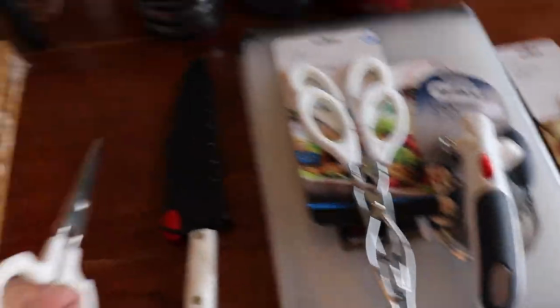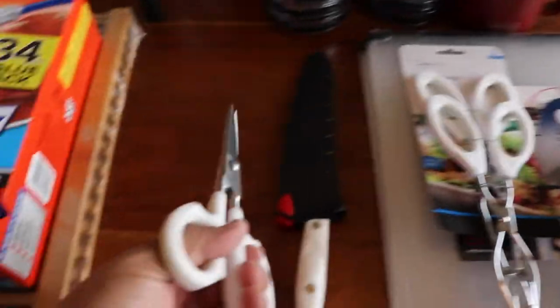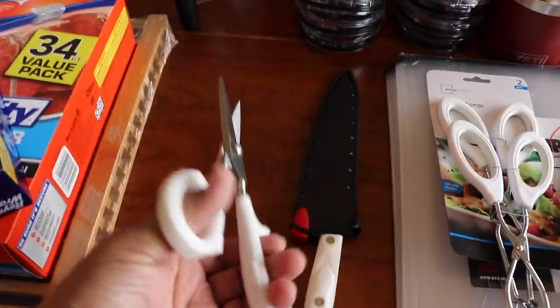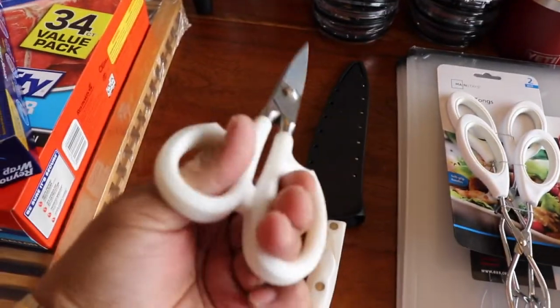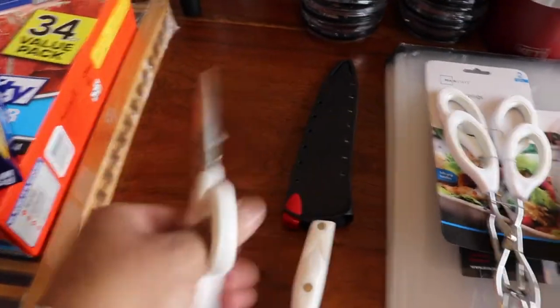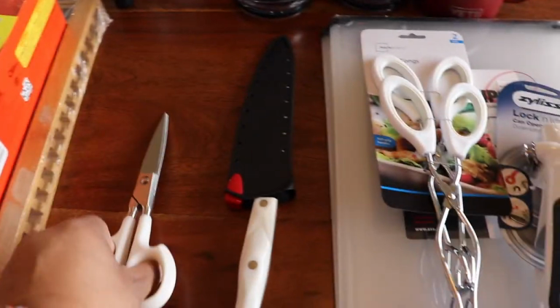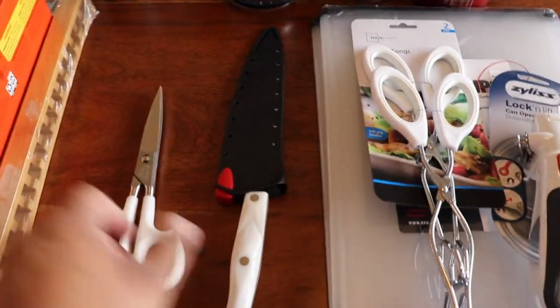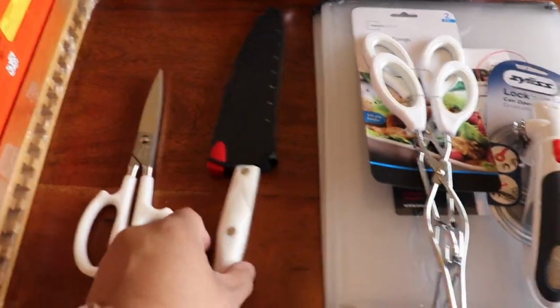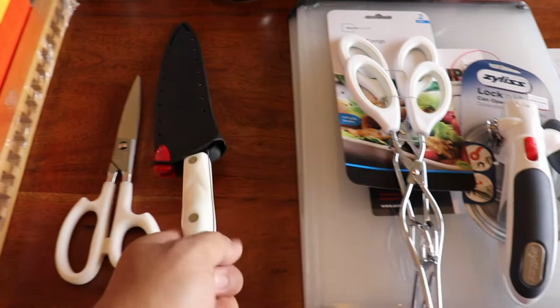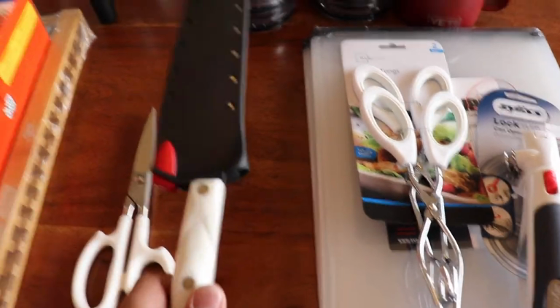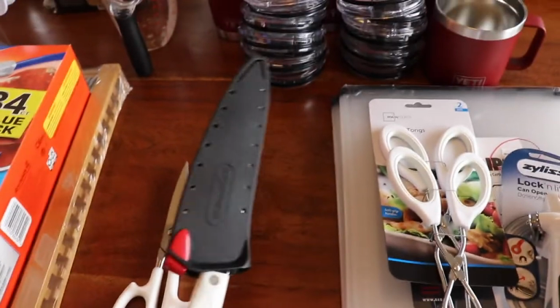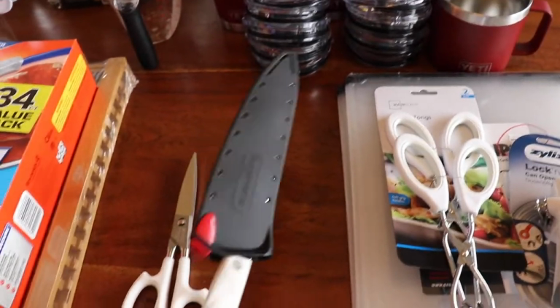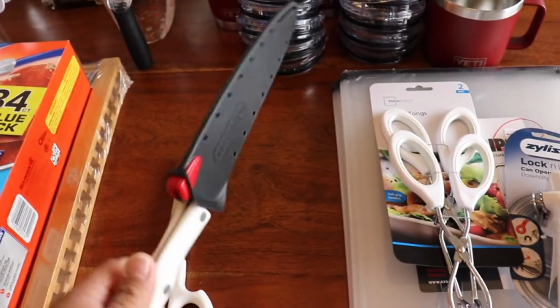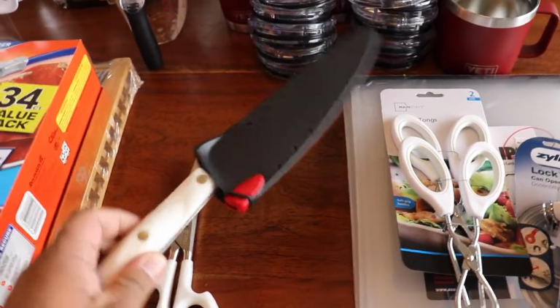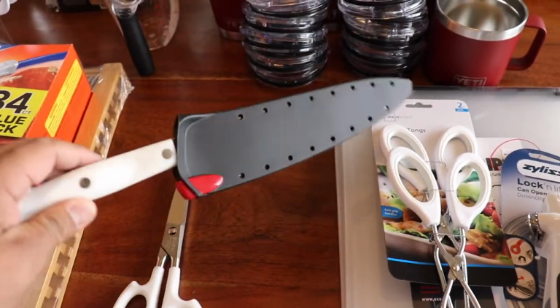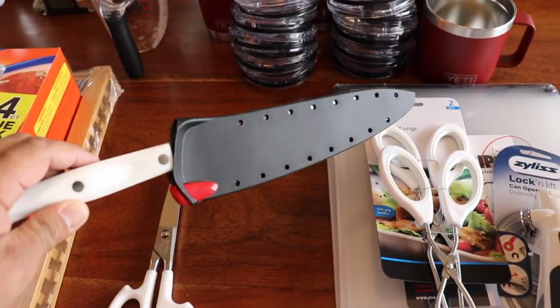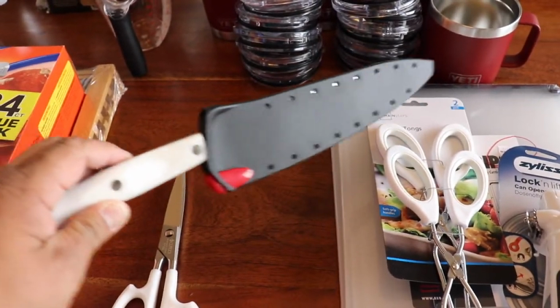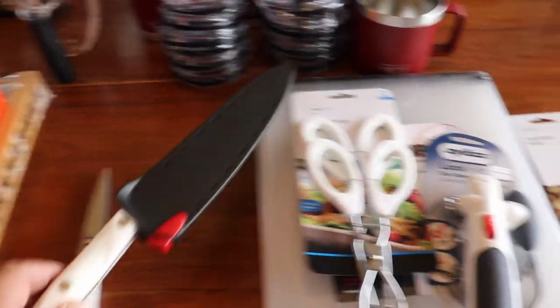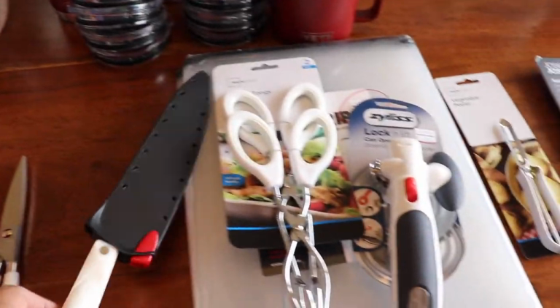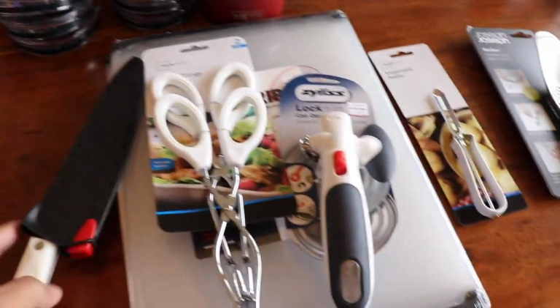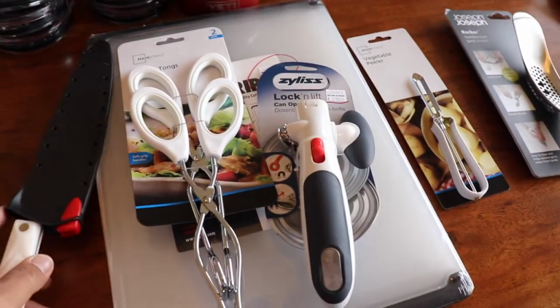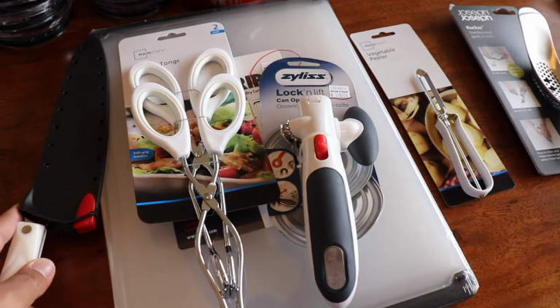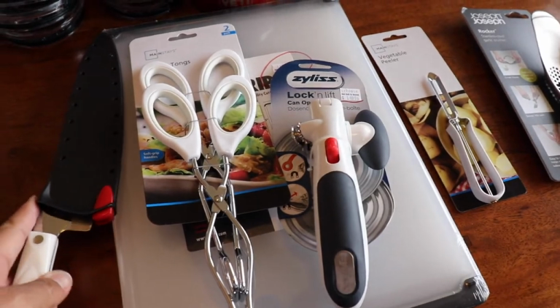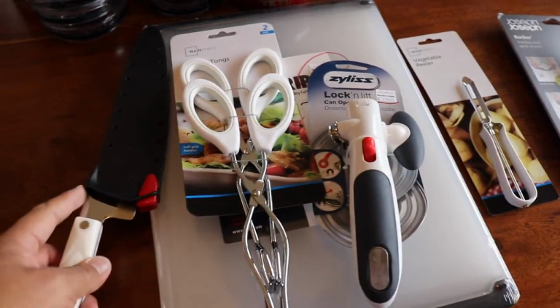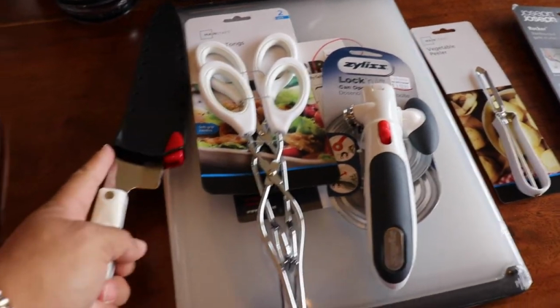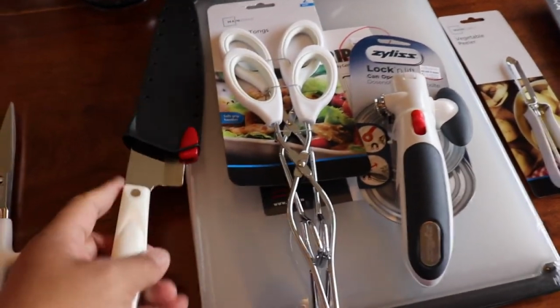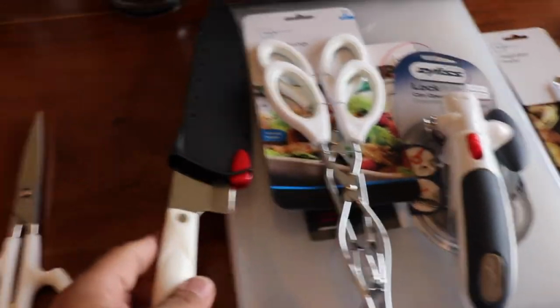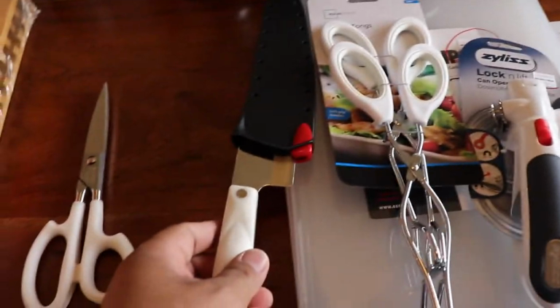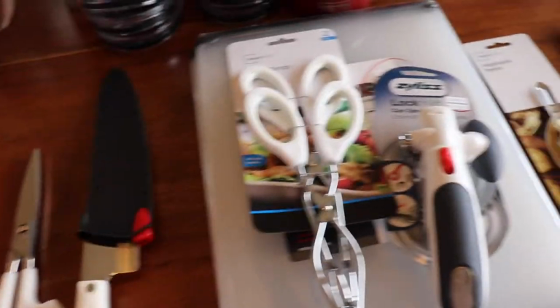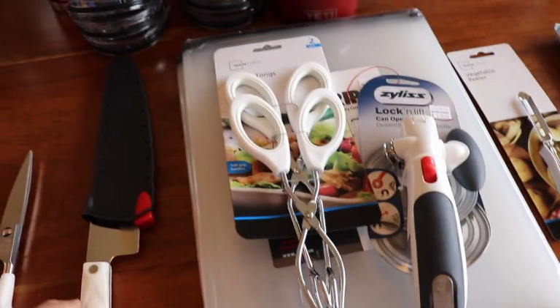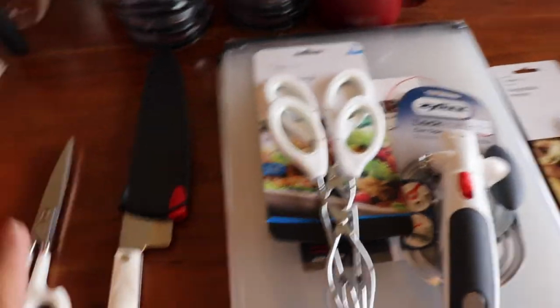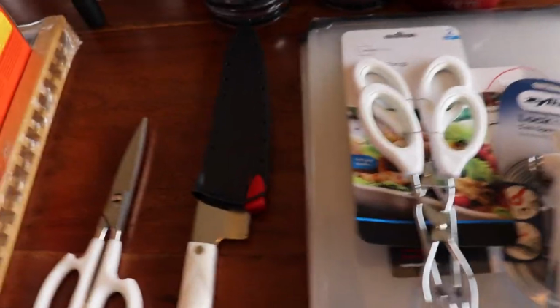We've got the Cutco scissors and the Cutco knife — this is the seven-inch version. Very sharp. Always love them.